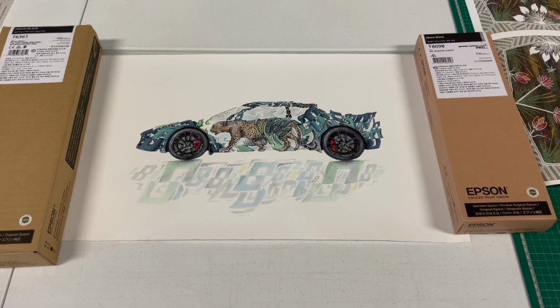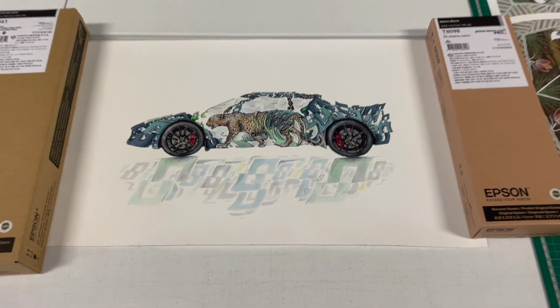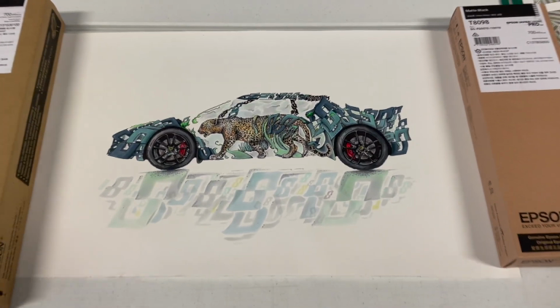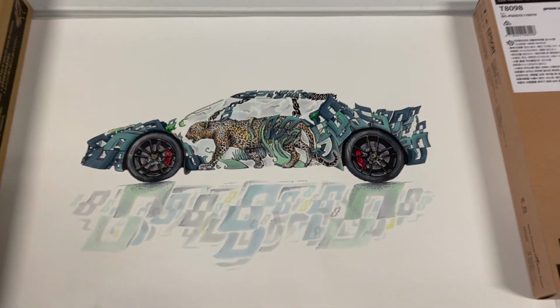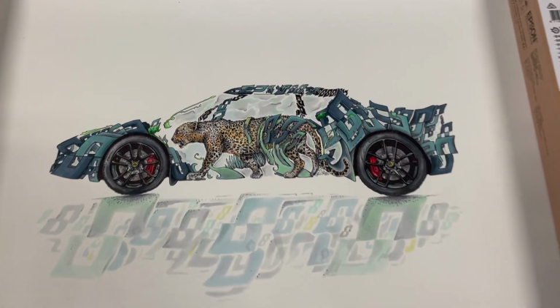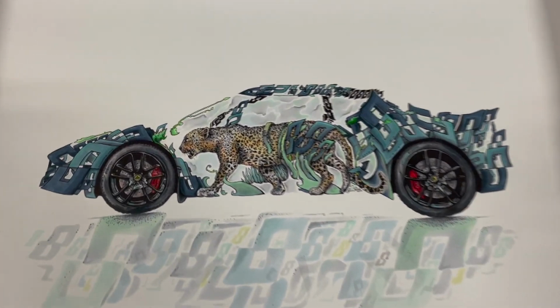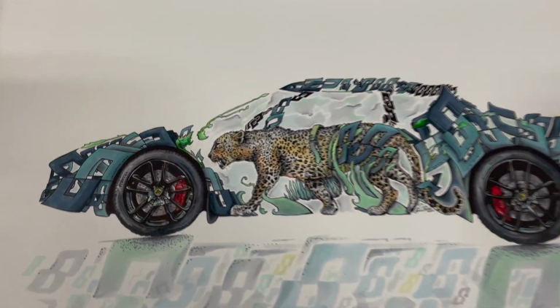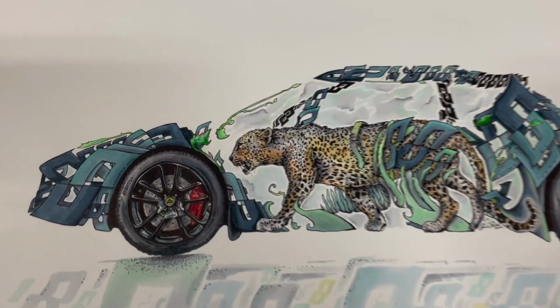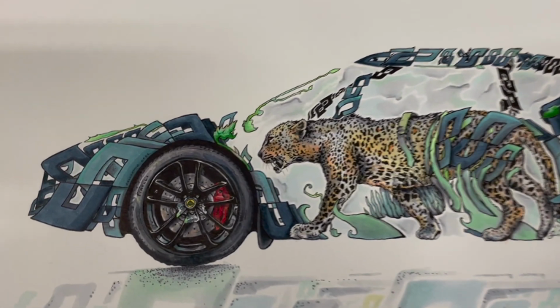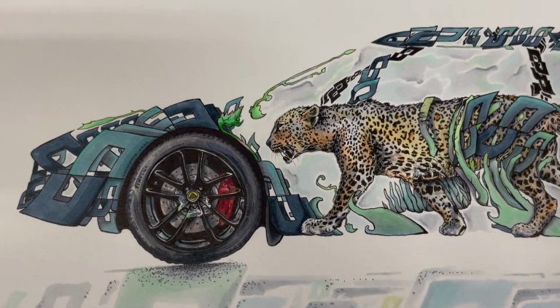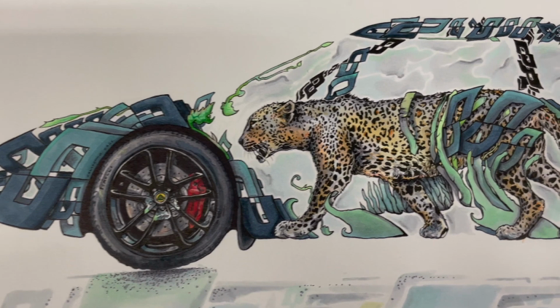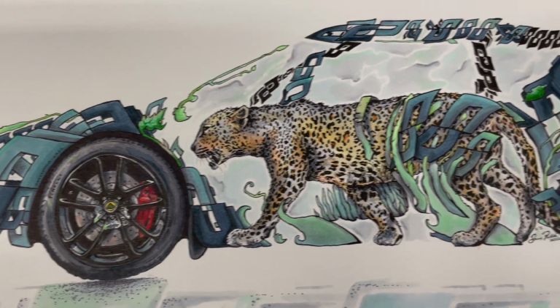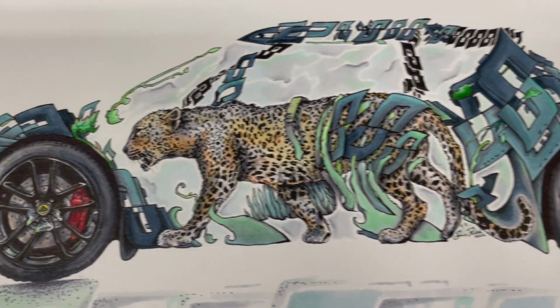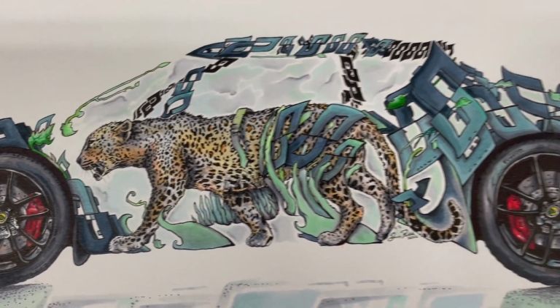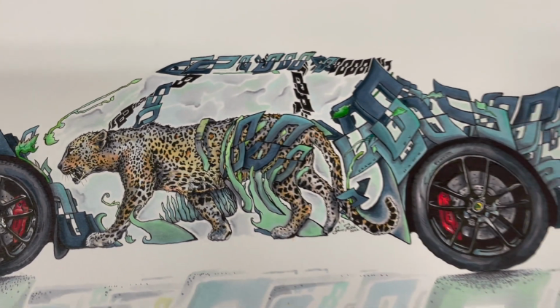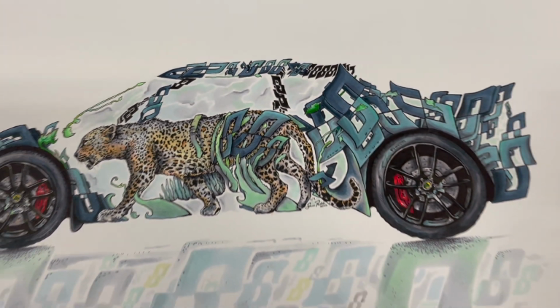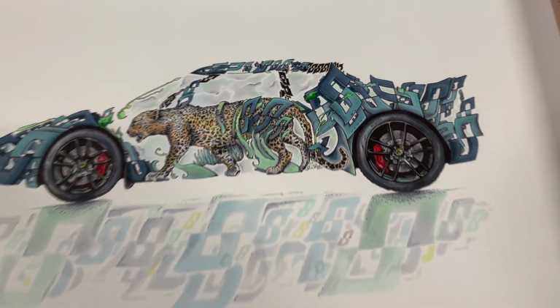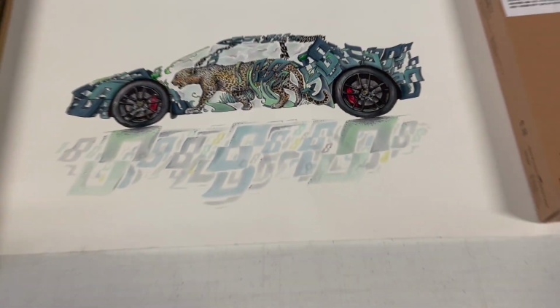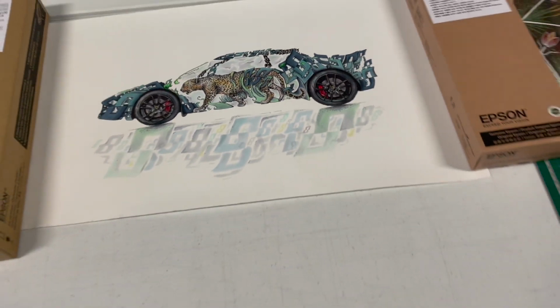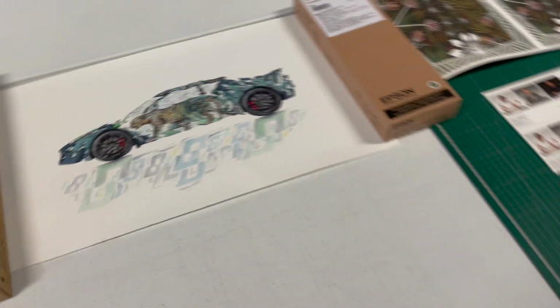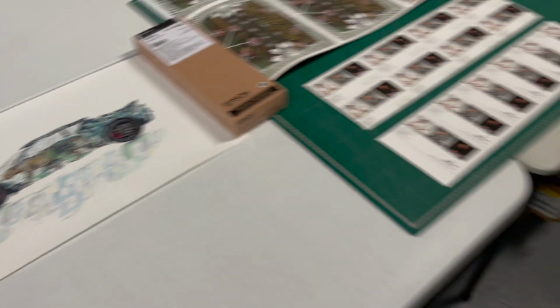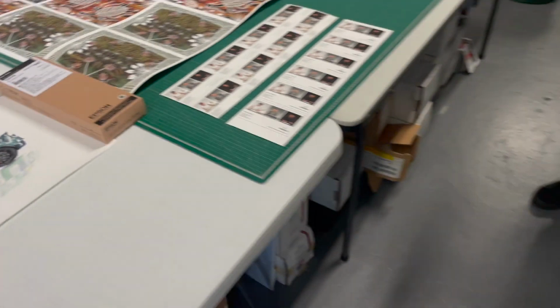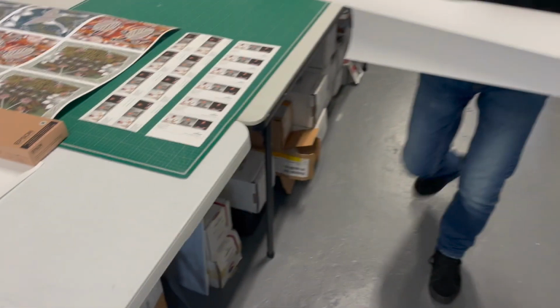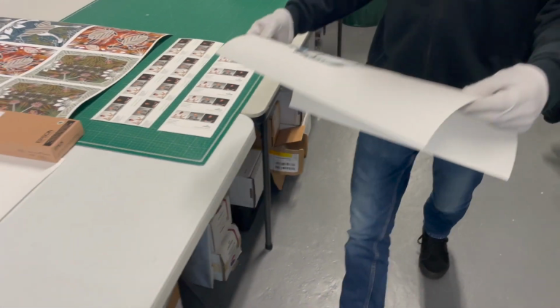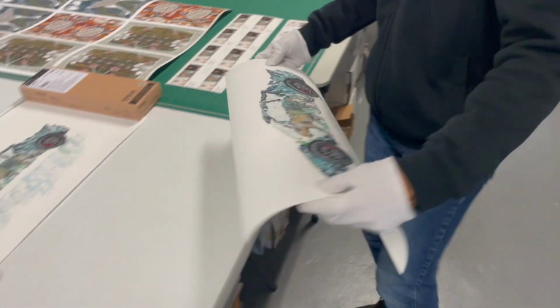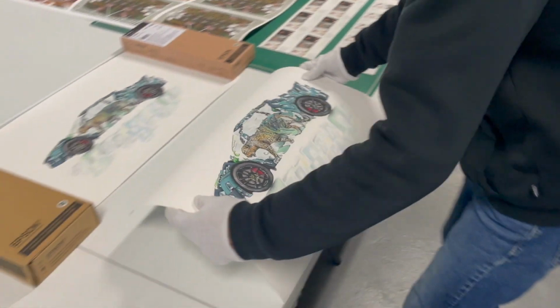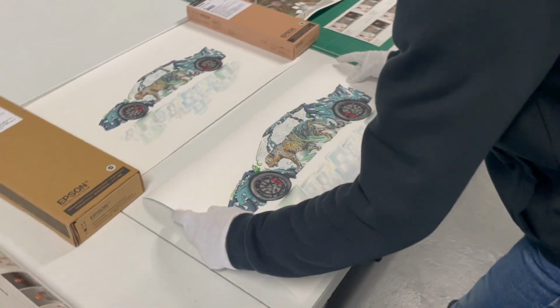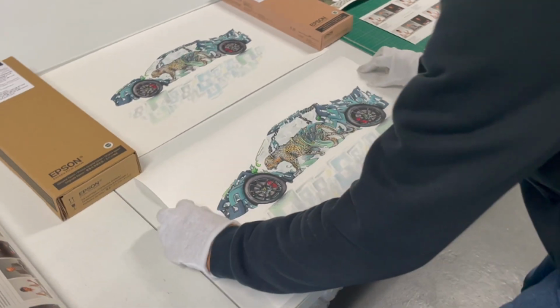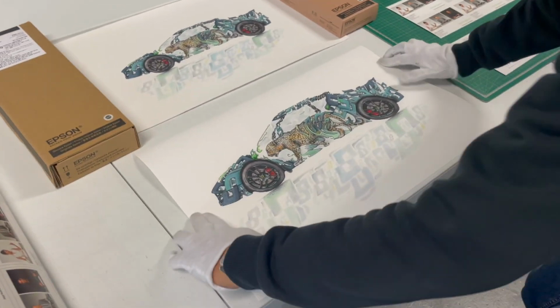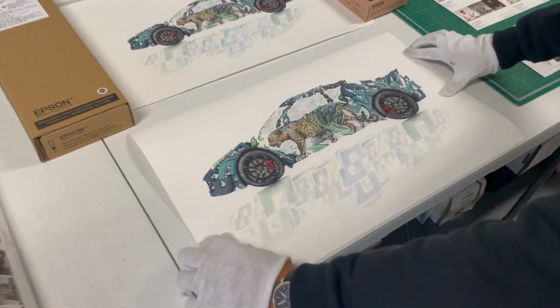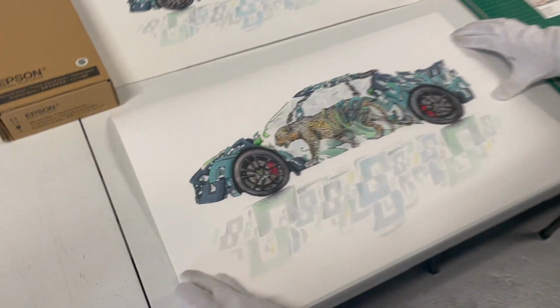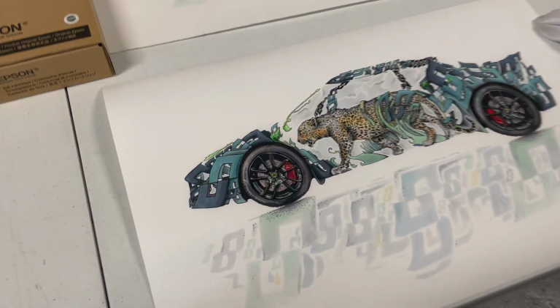This is my finished illustration for Collecting Cars. I used the Collecting Cars logo to draw the Lotus Evora, and this over here is the incredible work by Pixel Perfect, who created a digitally matched print.